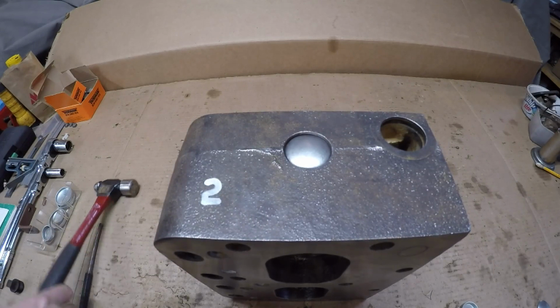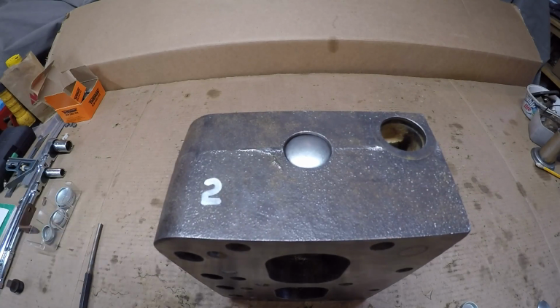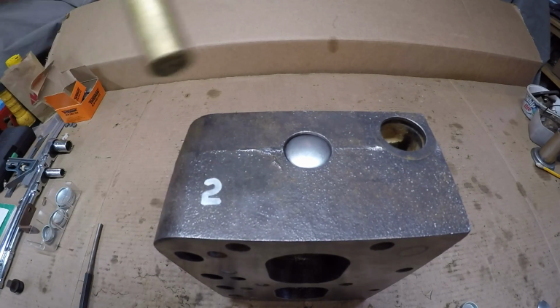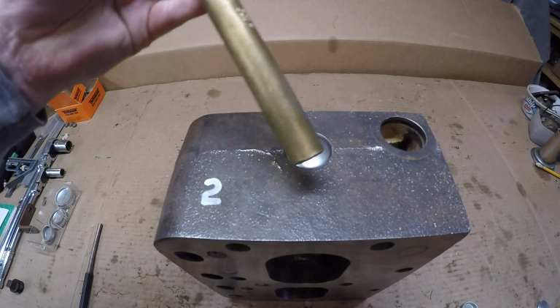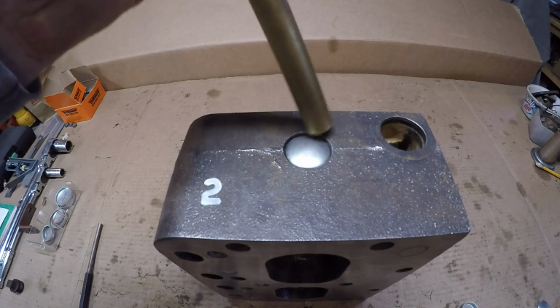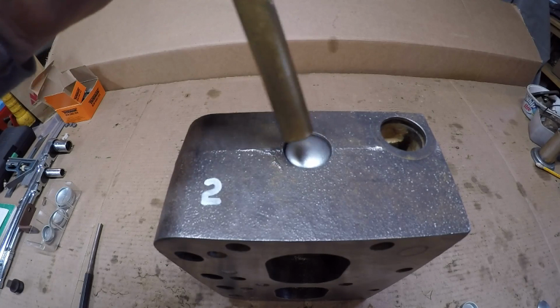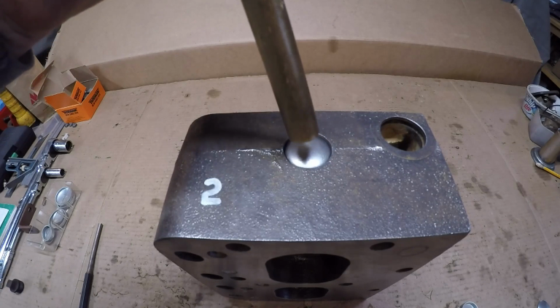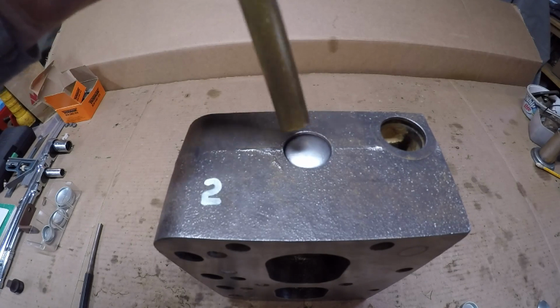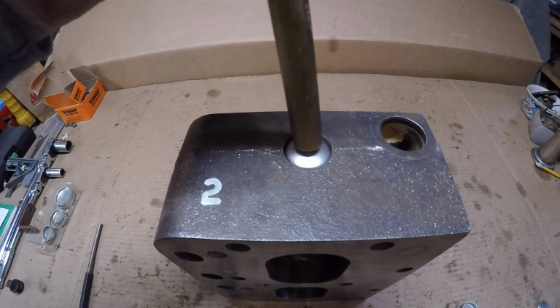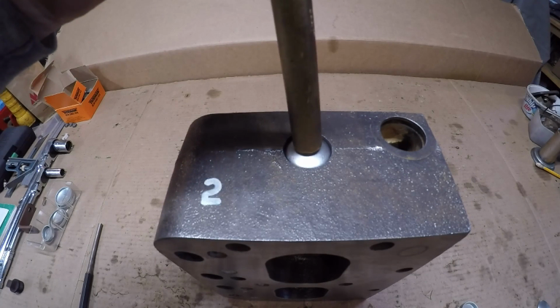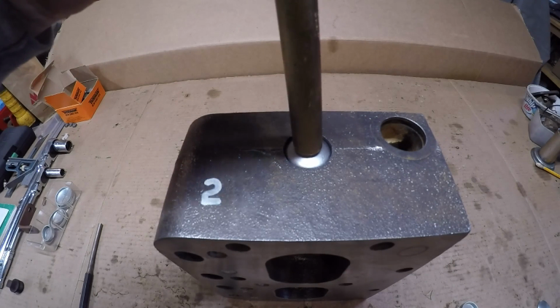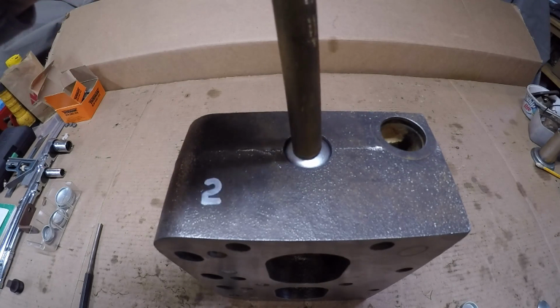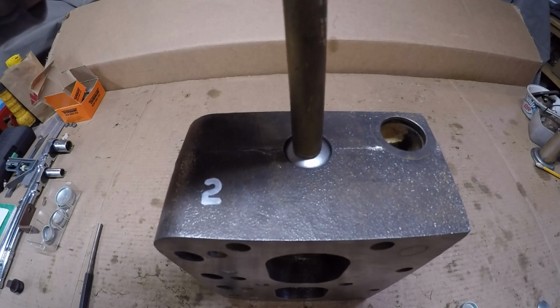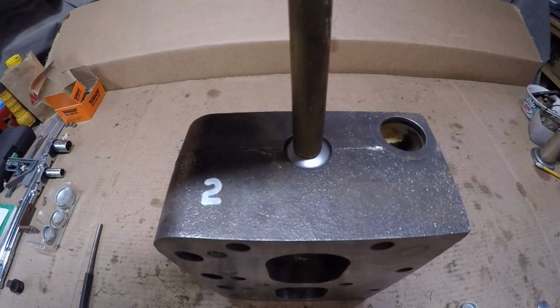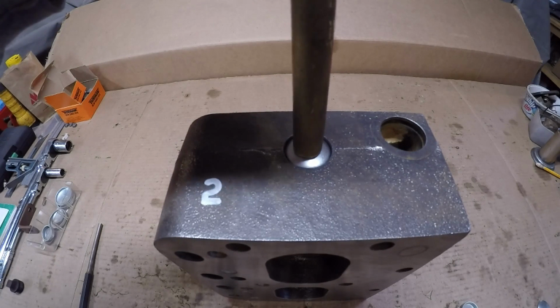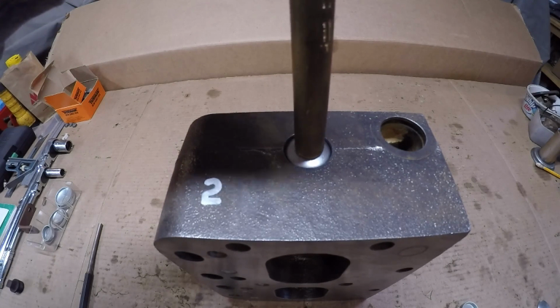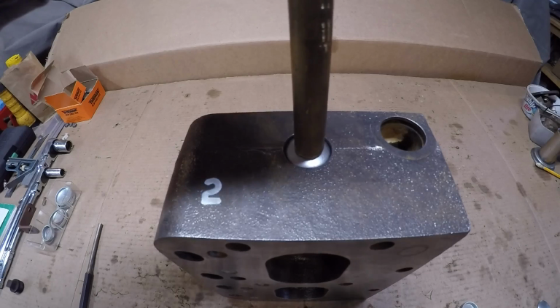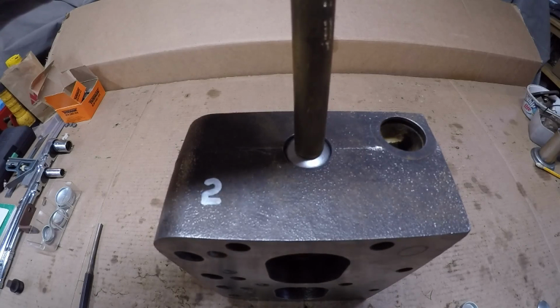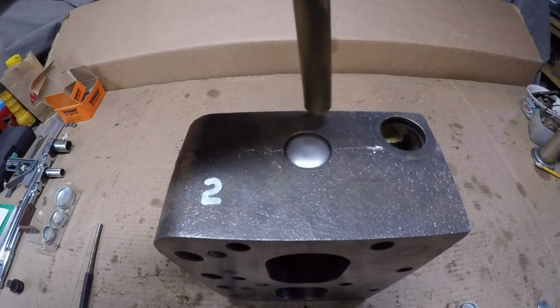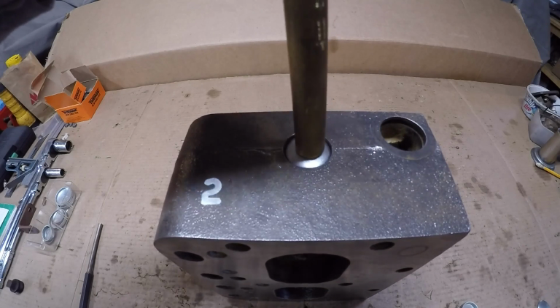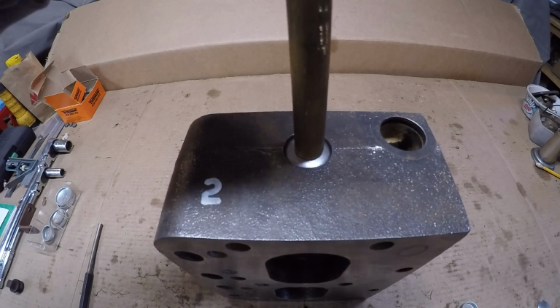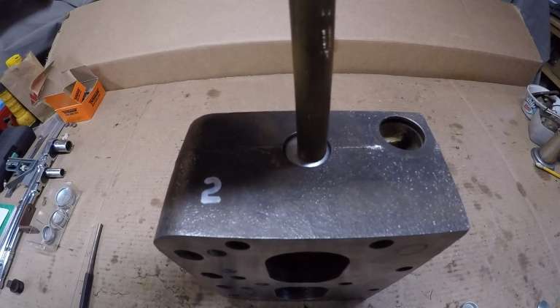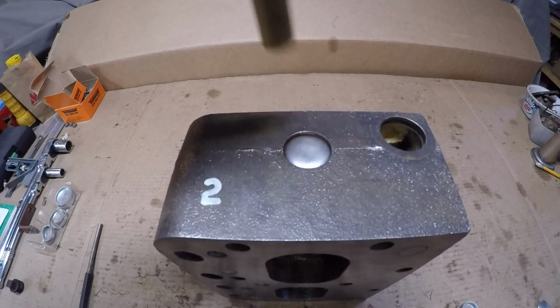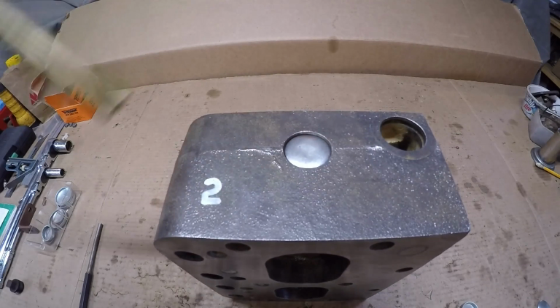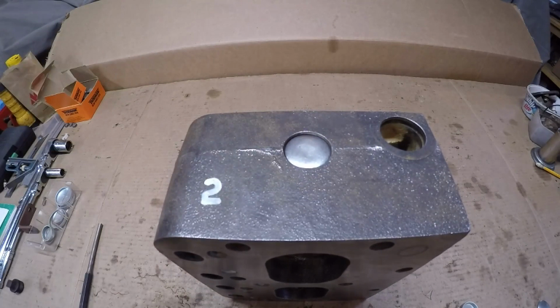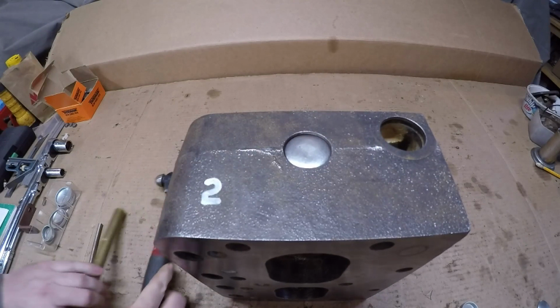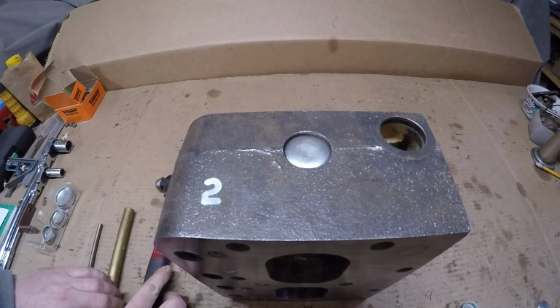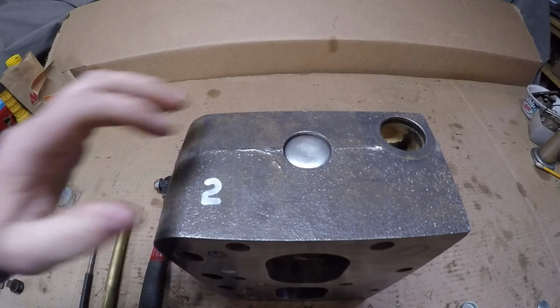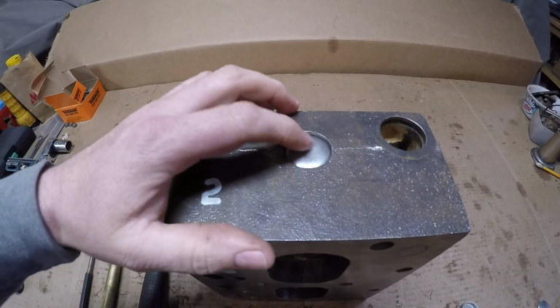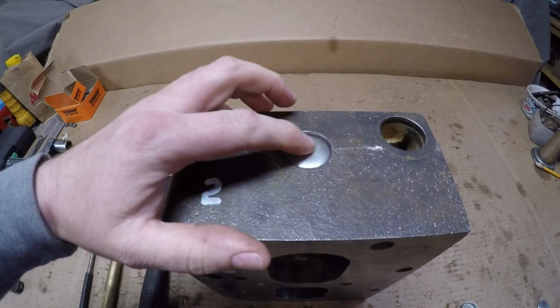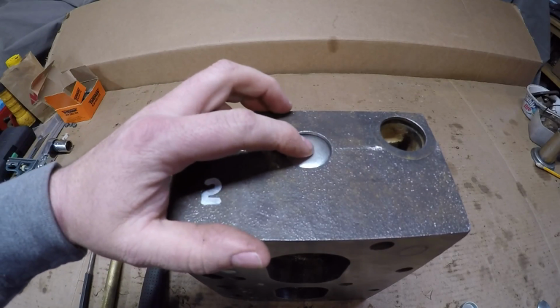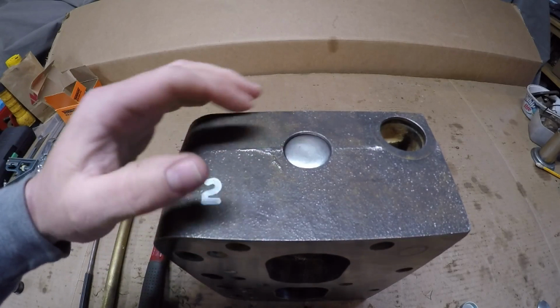Then you want to take a rather wide punch or drift, center it on the plug, and give it a couple pretty good wraps — just about like that. All you need to do is just dimple the surface a little bit.